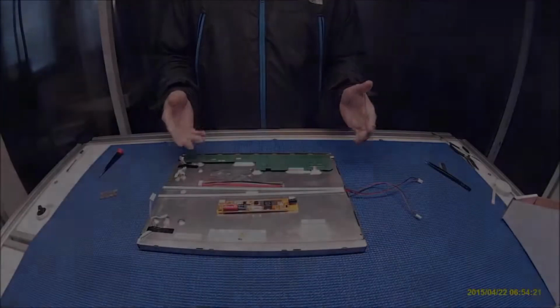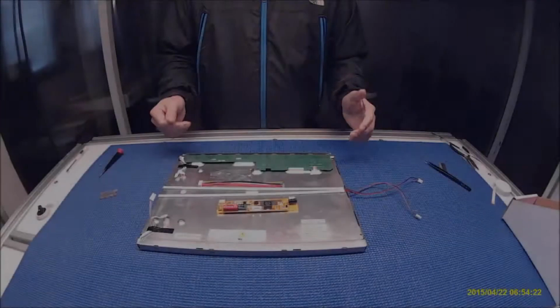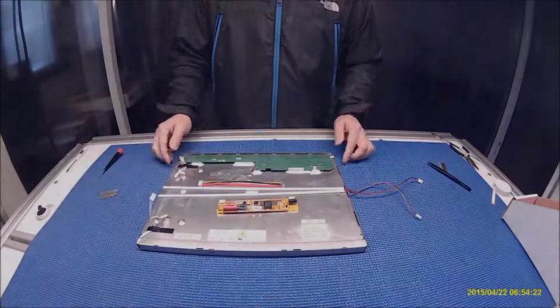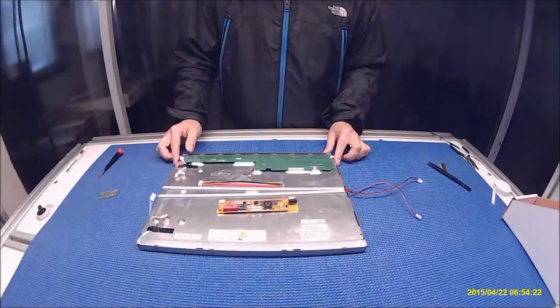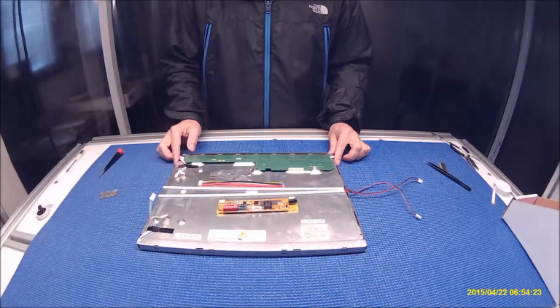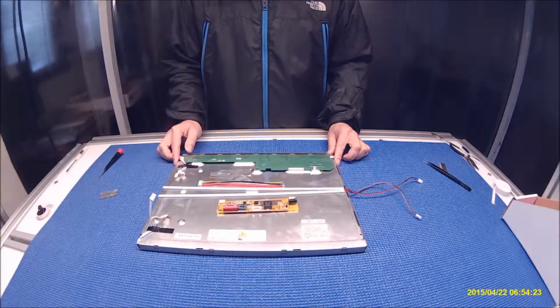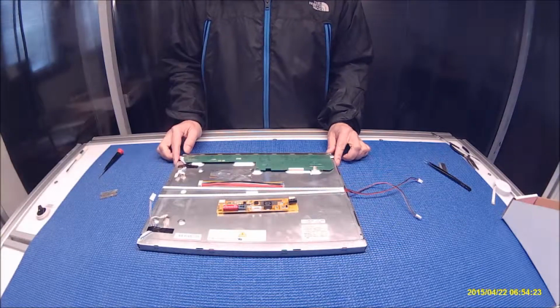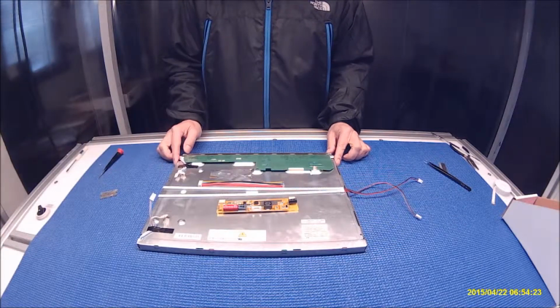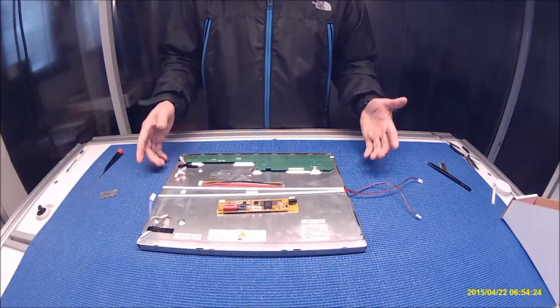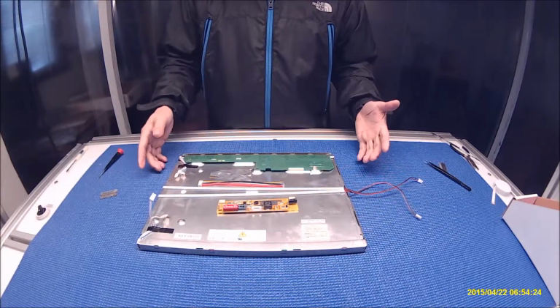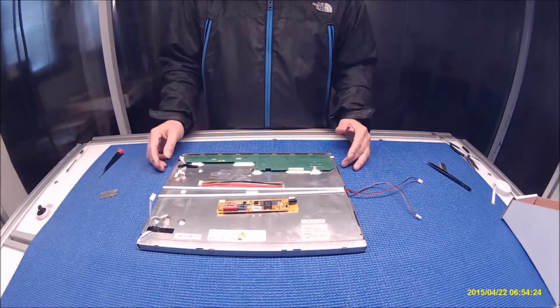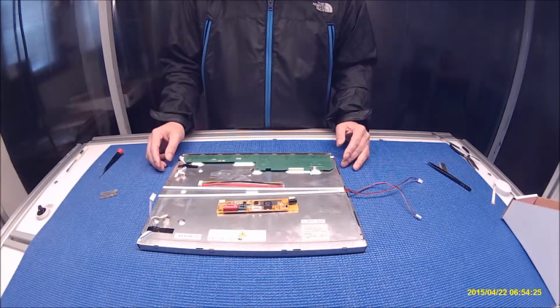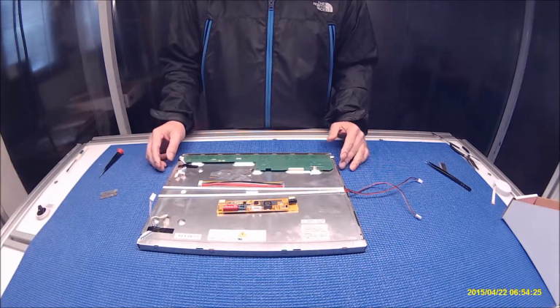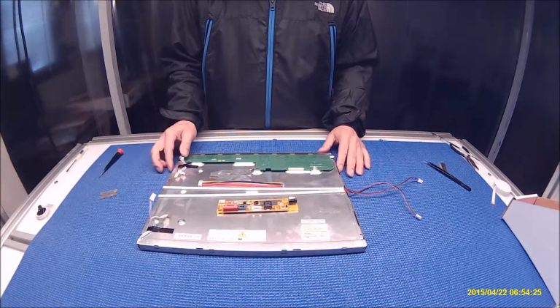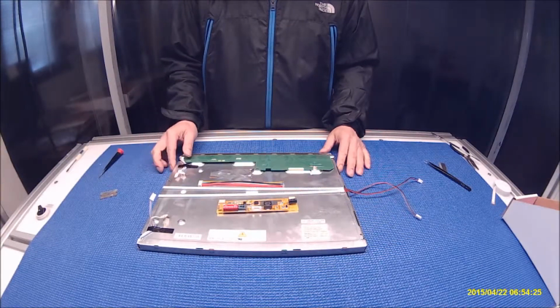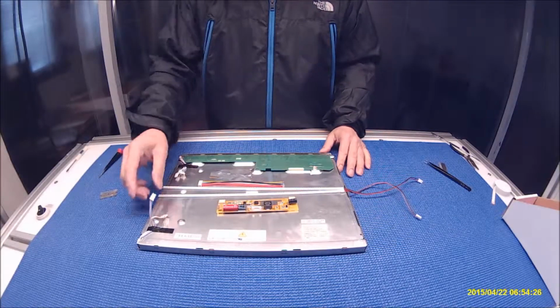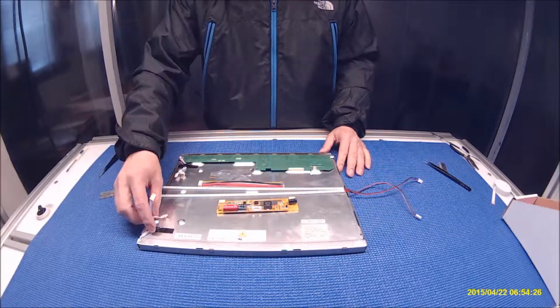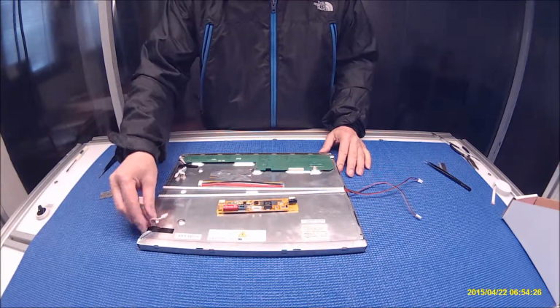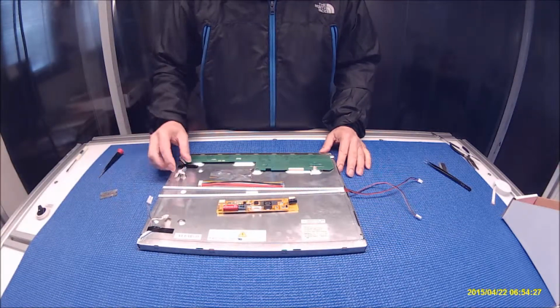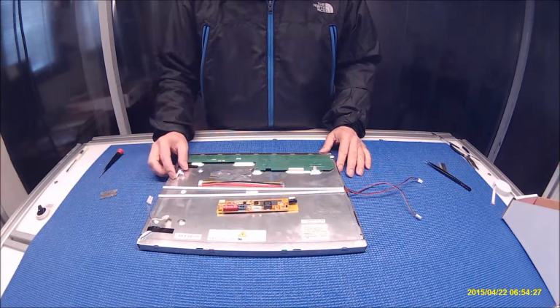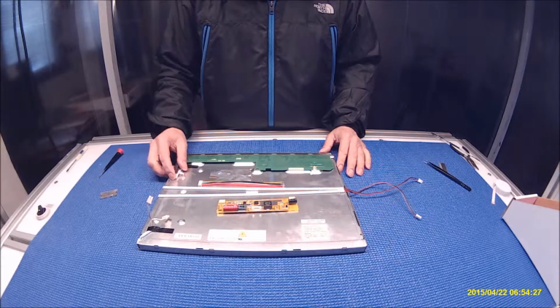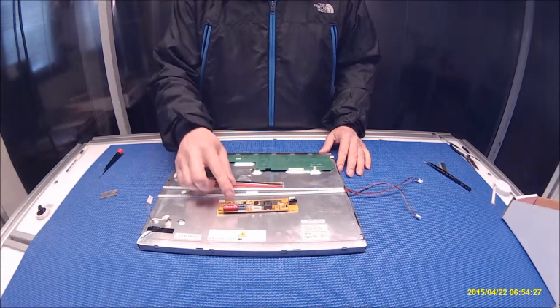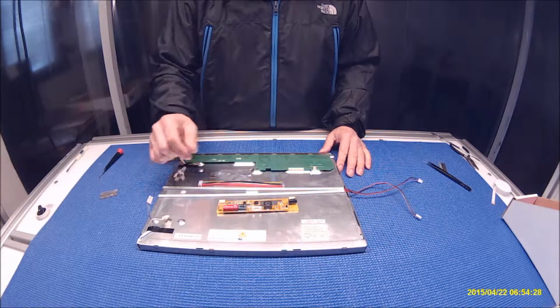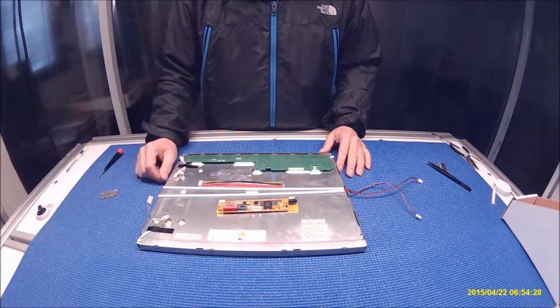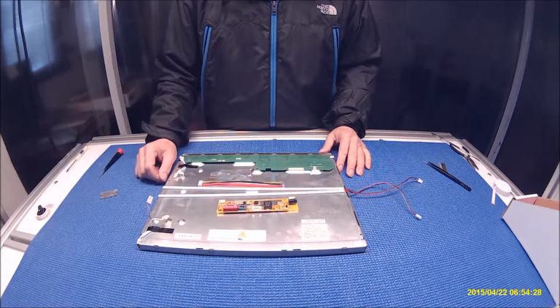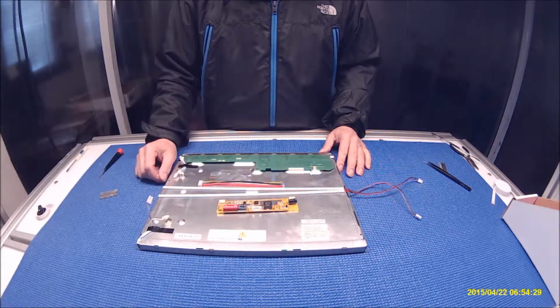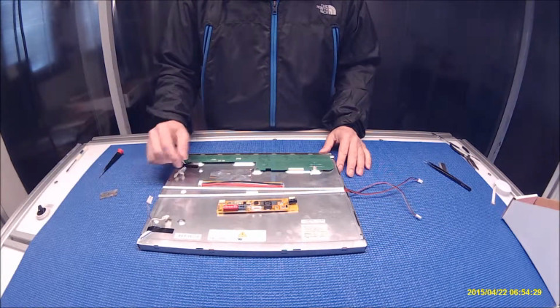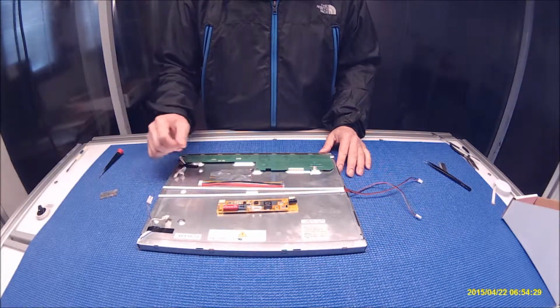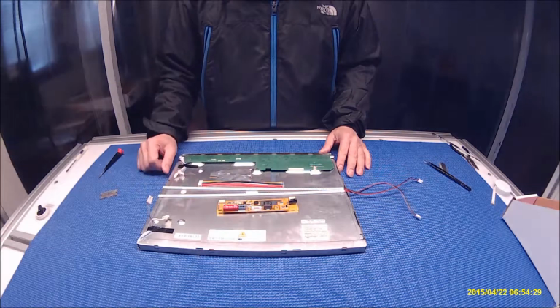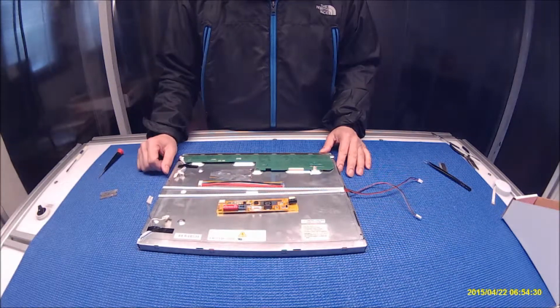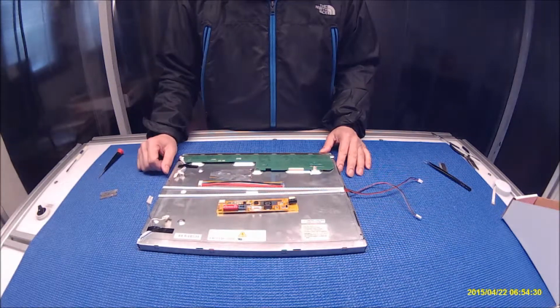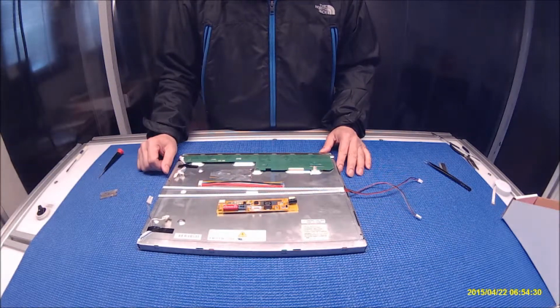Hello, in this video I would like to show you how to upgrade this 15-inch screen from 4CCFL to our UB54 series LED kit.